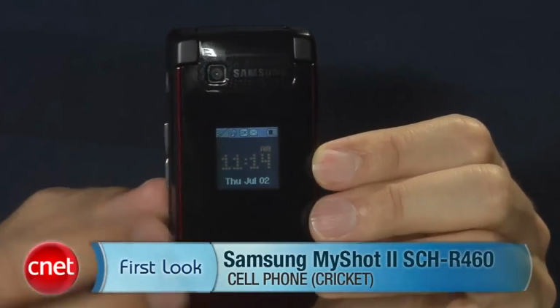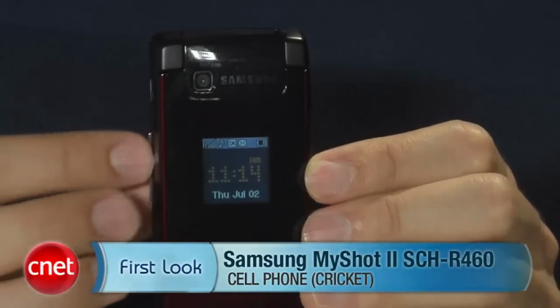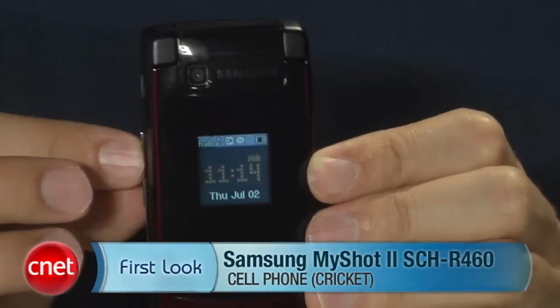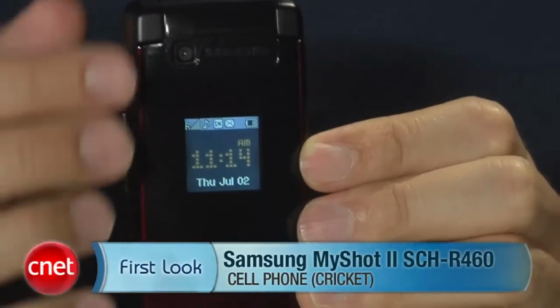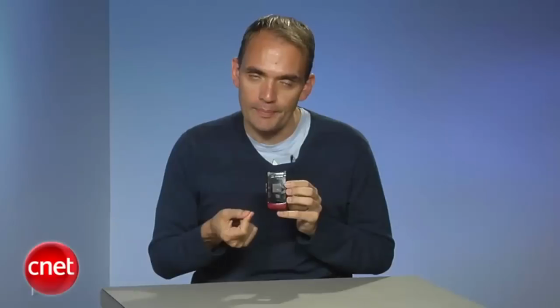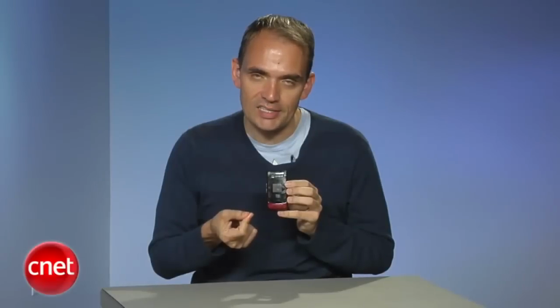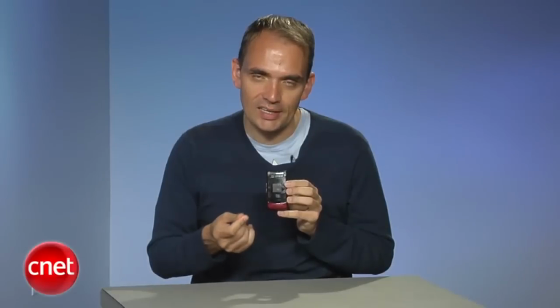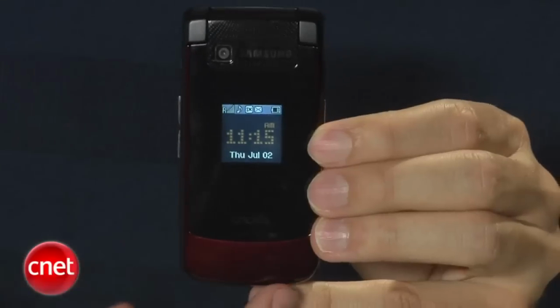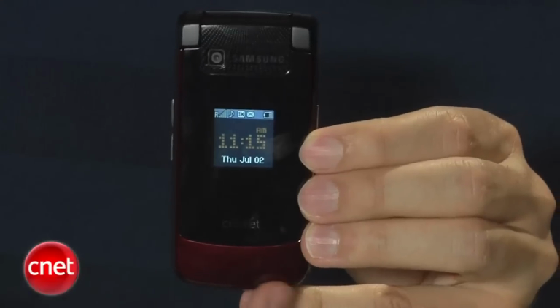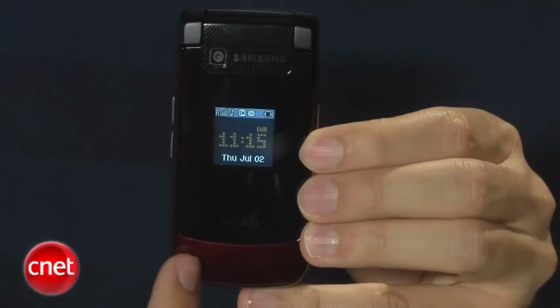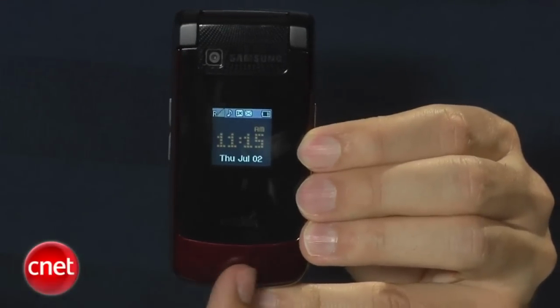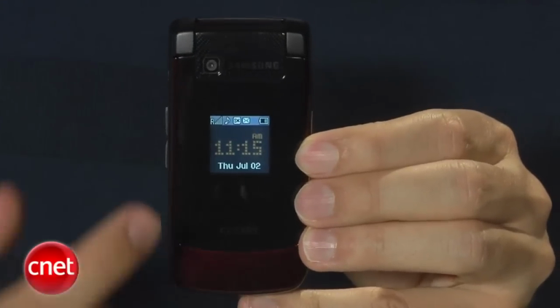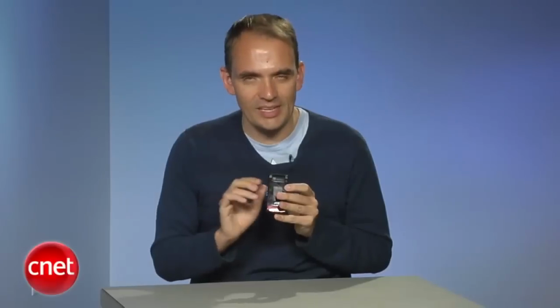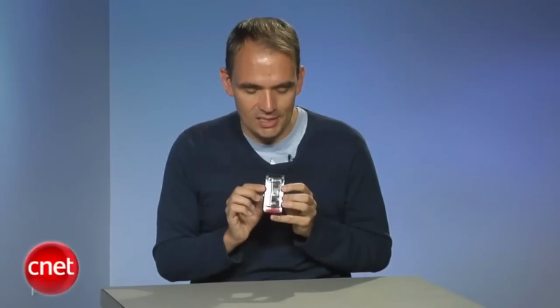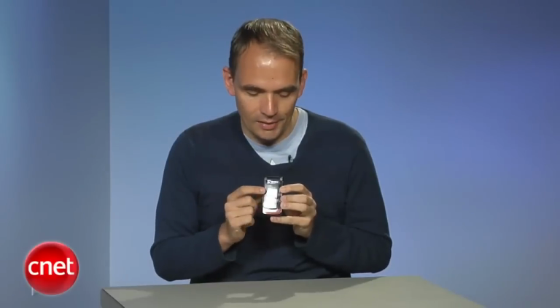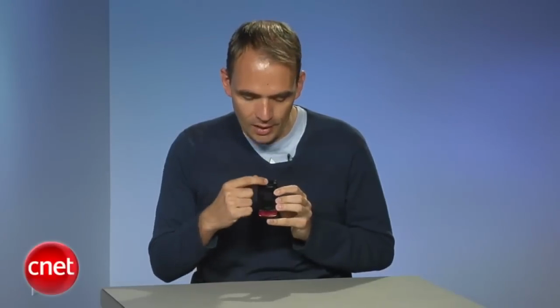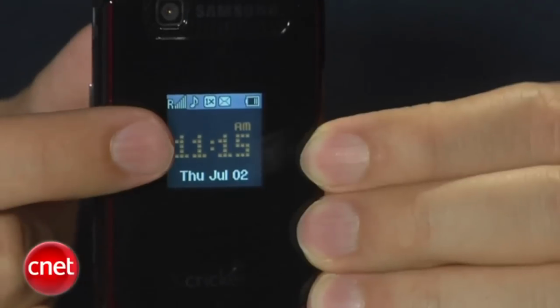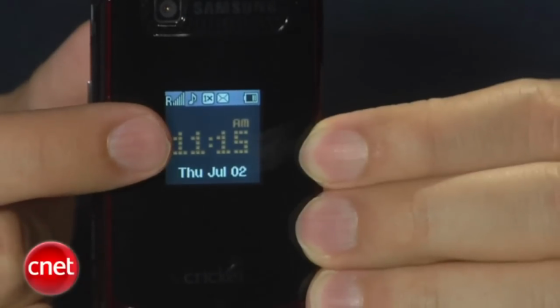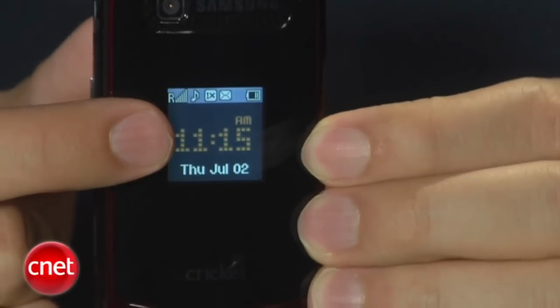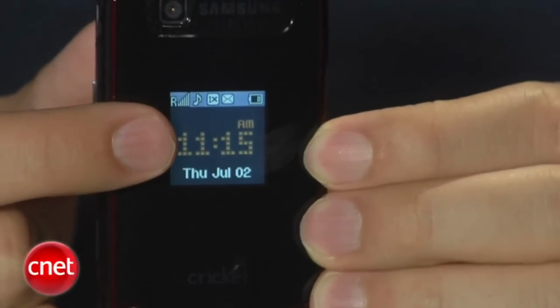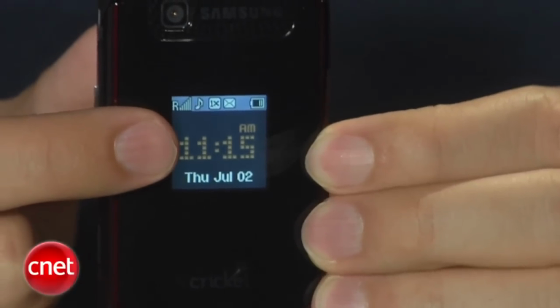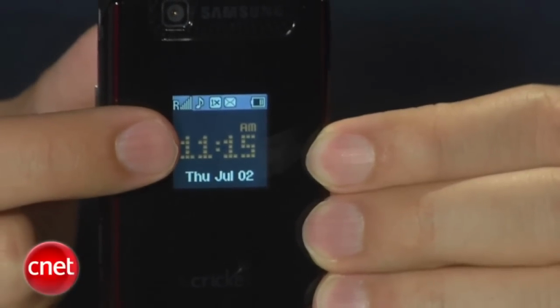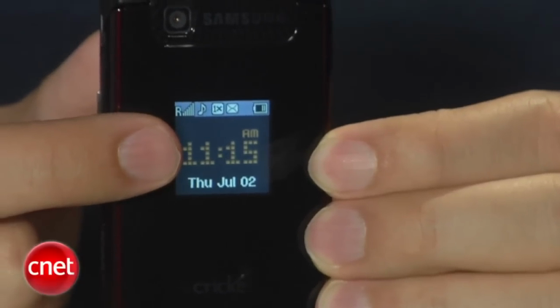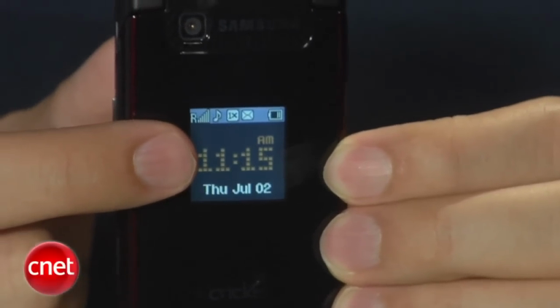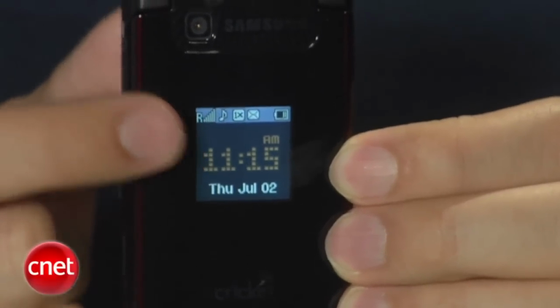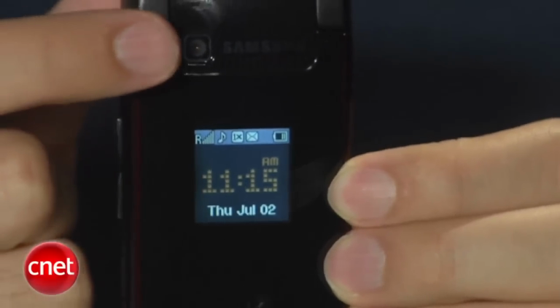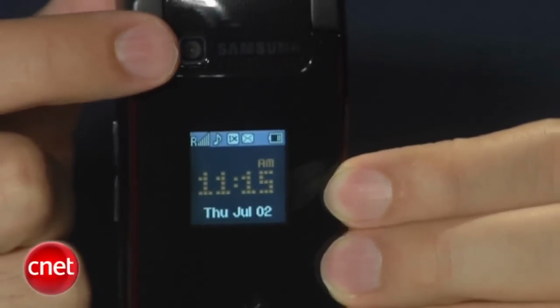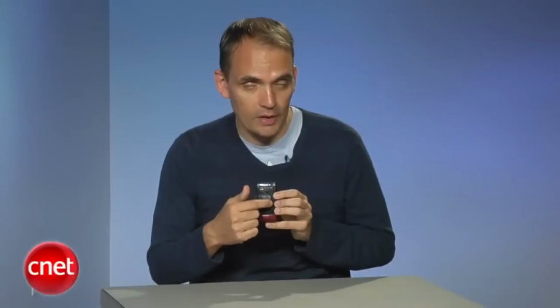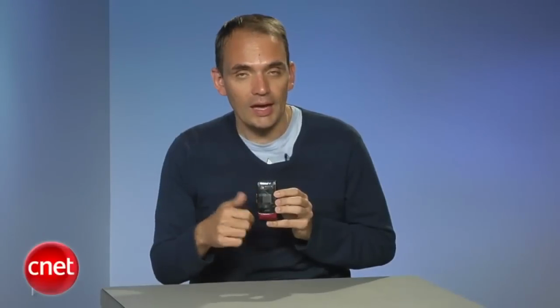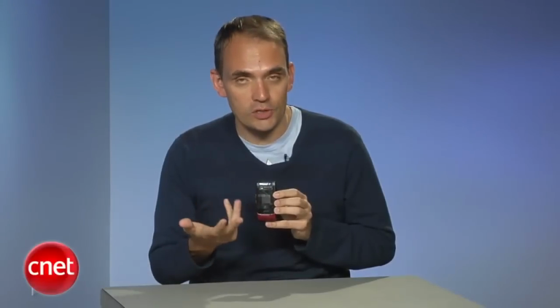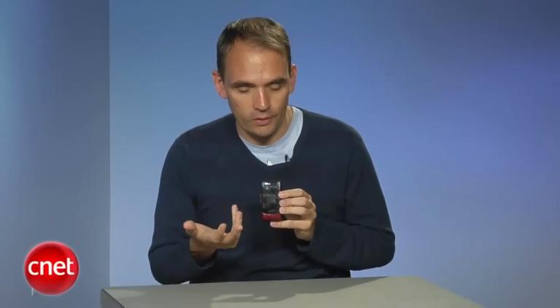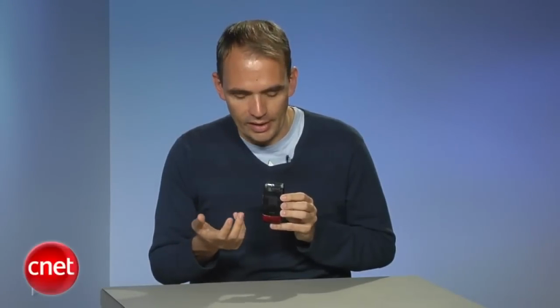This is a new phone for Cricket. Pretty basic design, with a little bit of red color here on the bottom, so it makes it just a tiny bit unique. The external display is a little small, but it does show everything you need. It also works as a viewfinder for the camera and will show a photo caller ID.